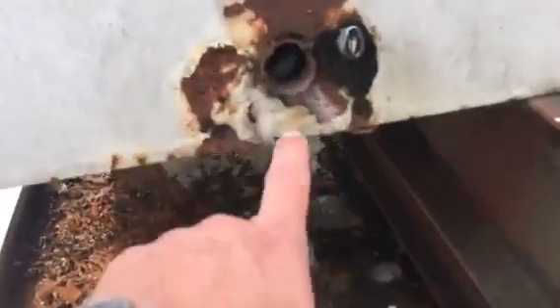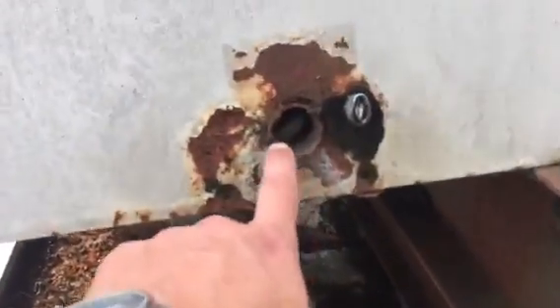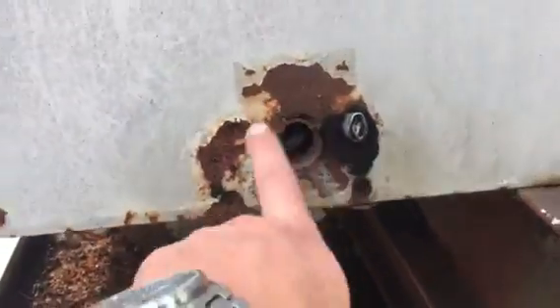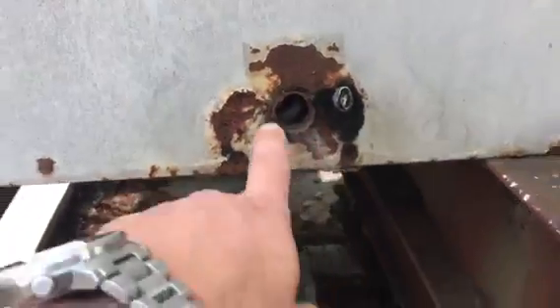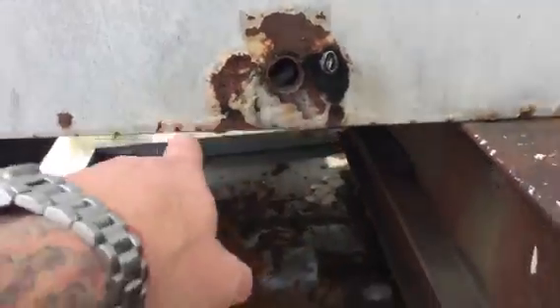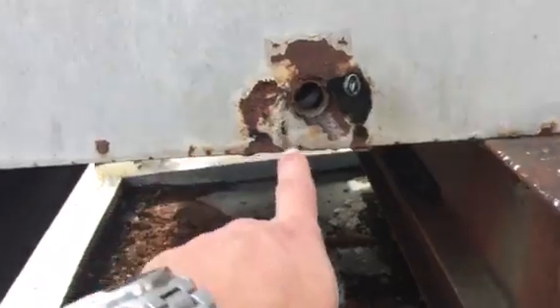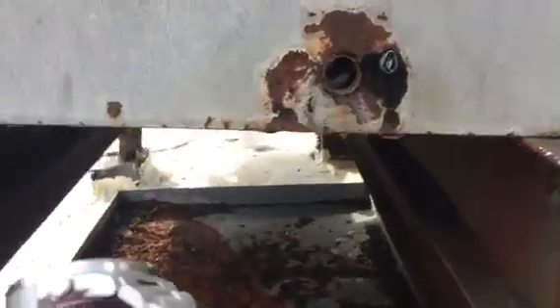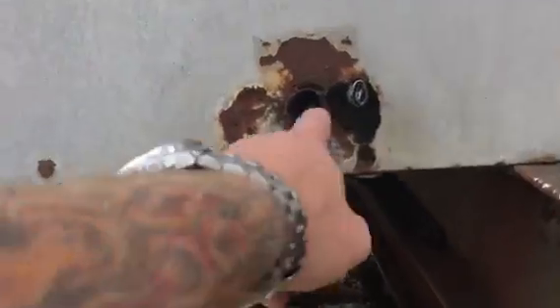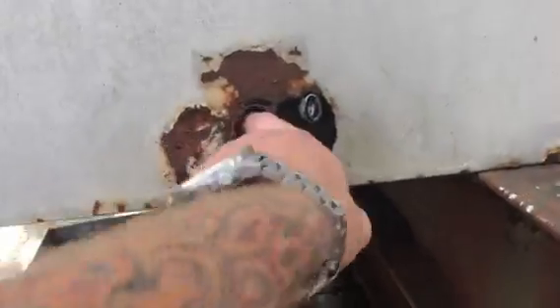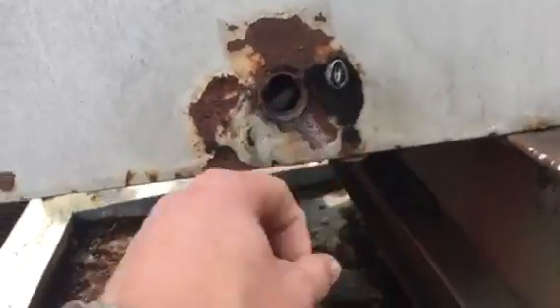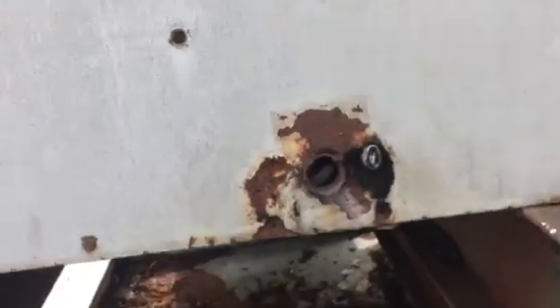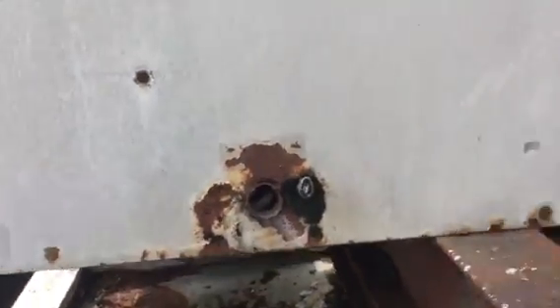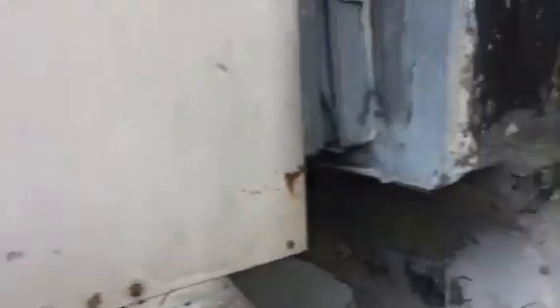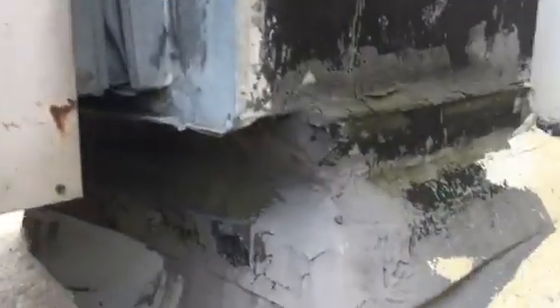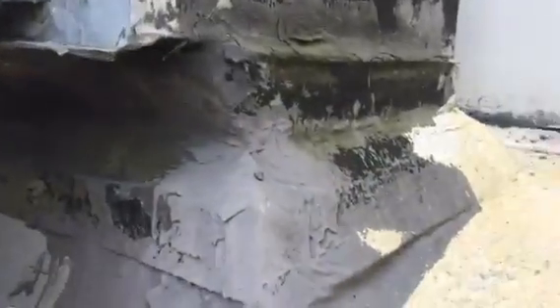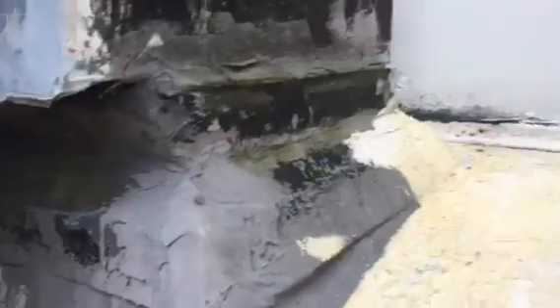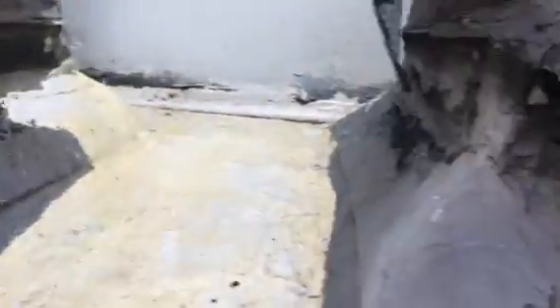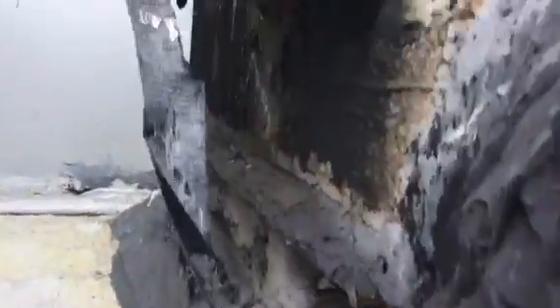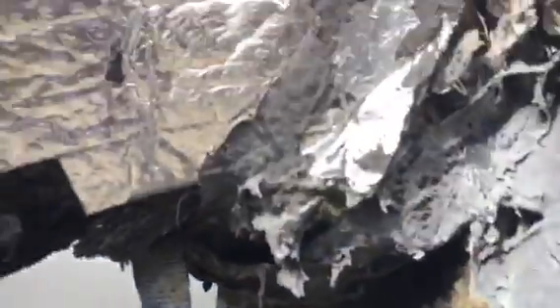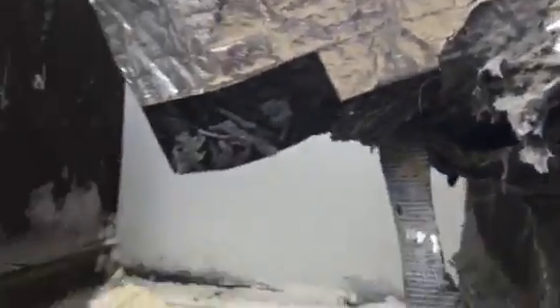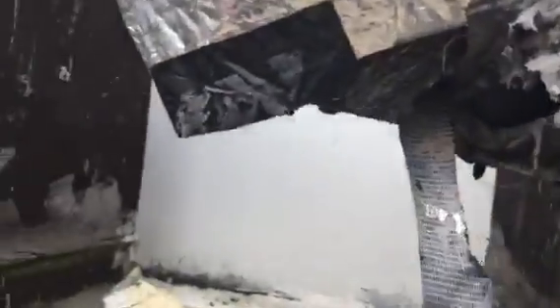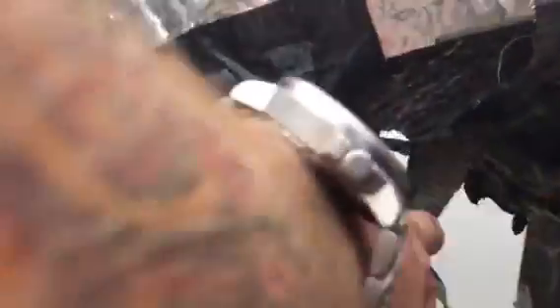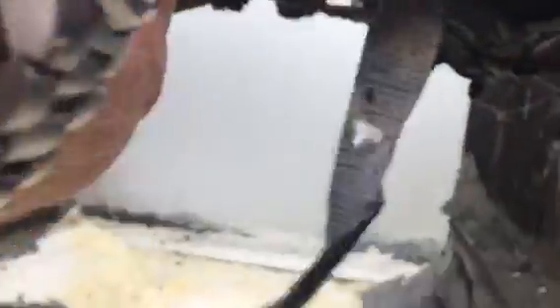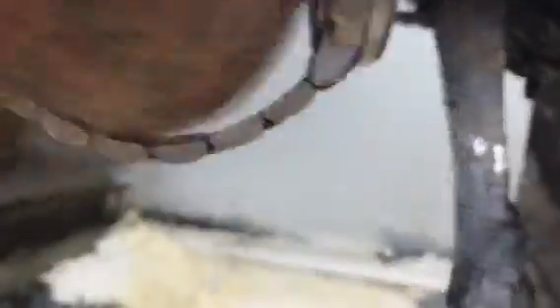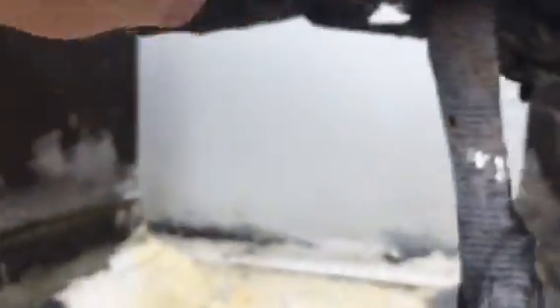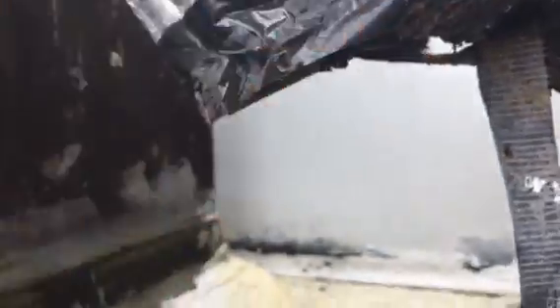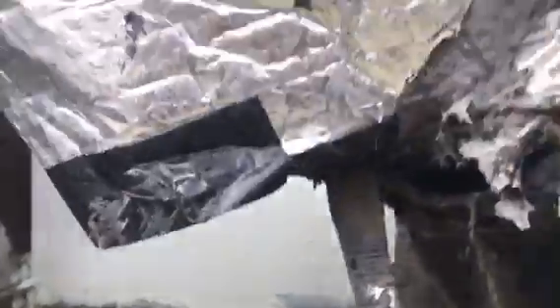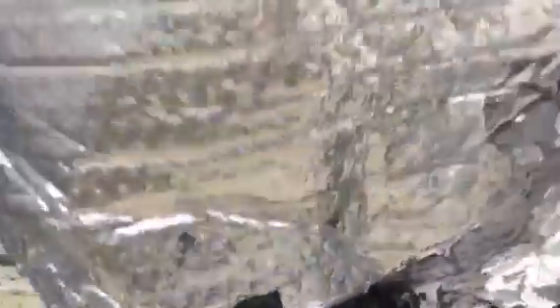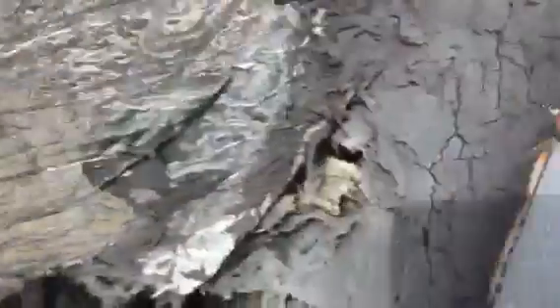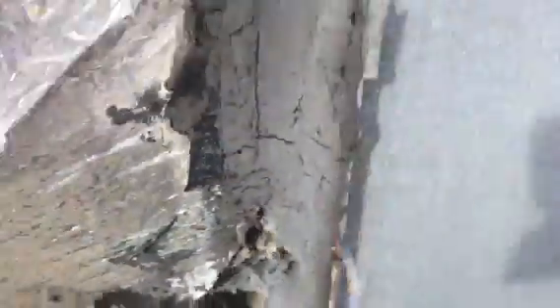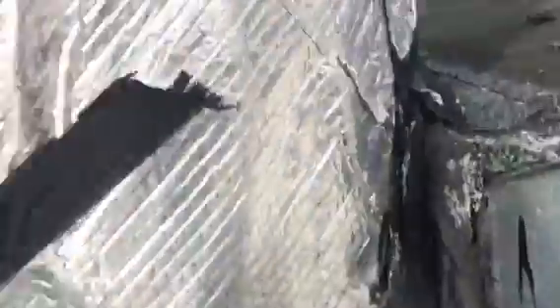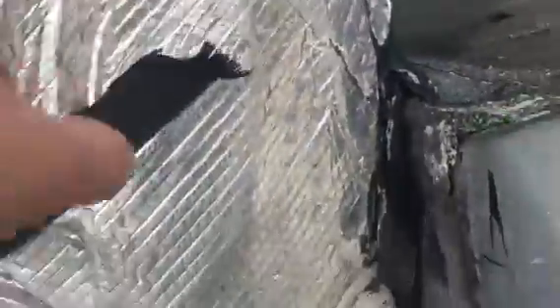This whole unit's rusted out. Not backing out properly. It's full of rust. You can see that this is not — there's nothing sealed about this.